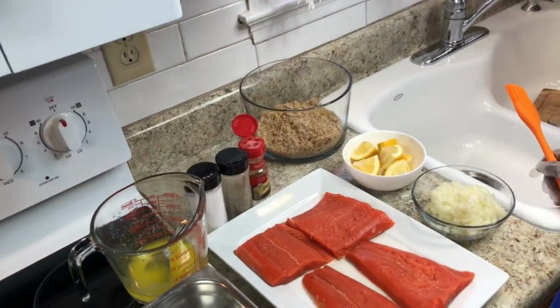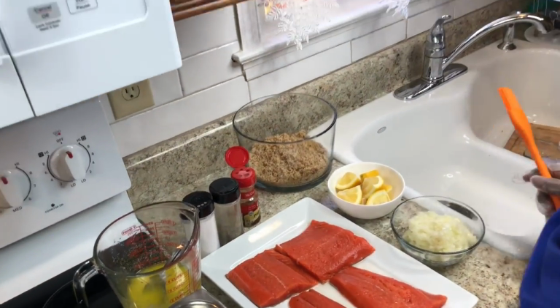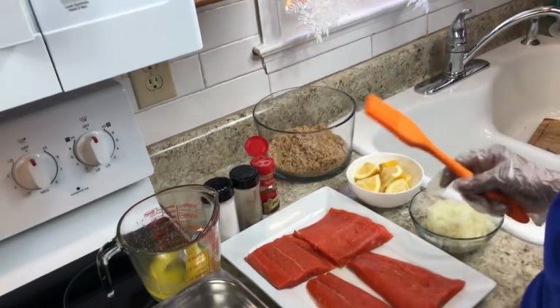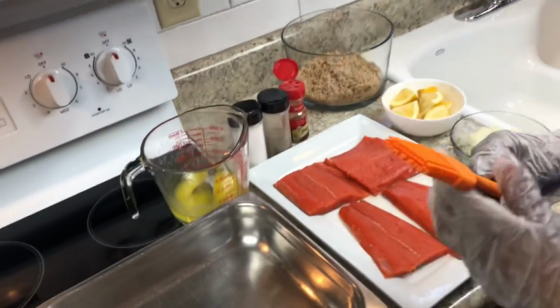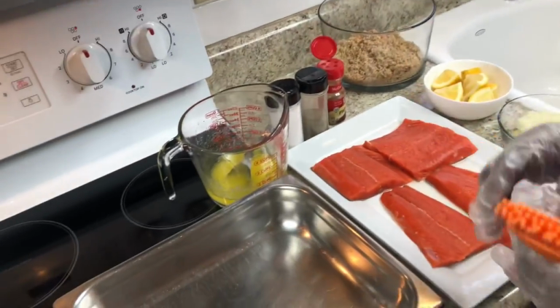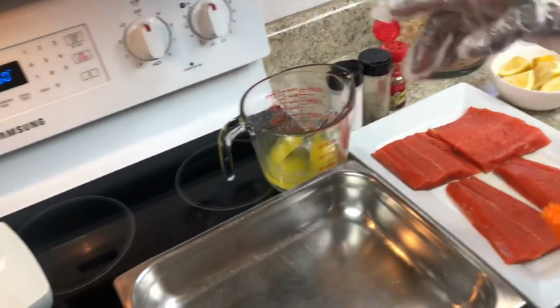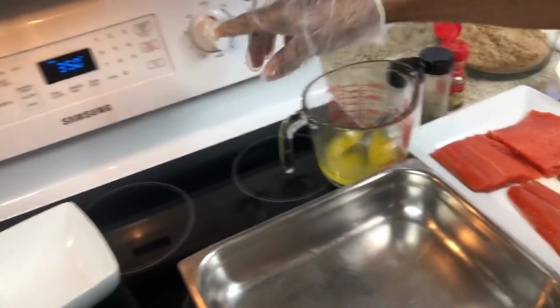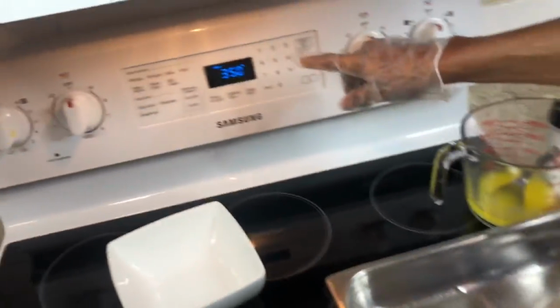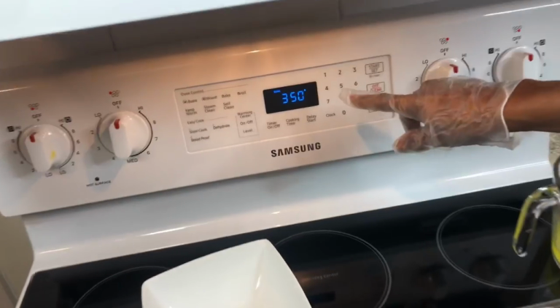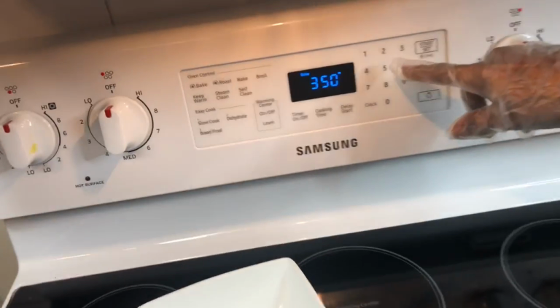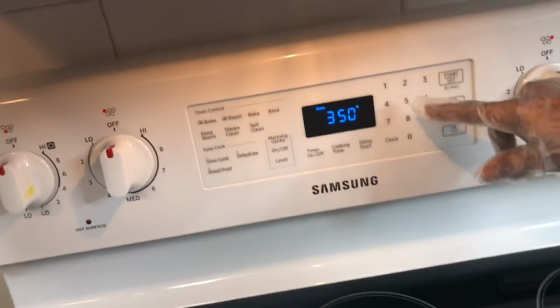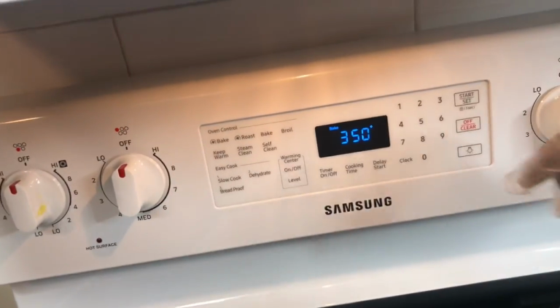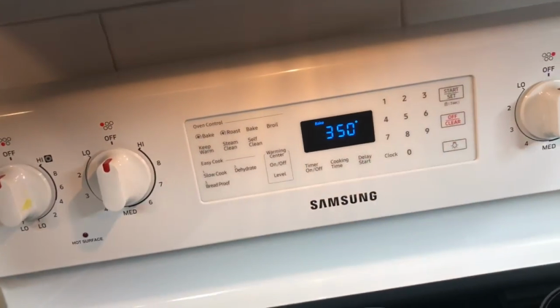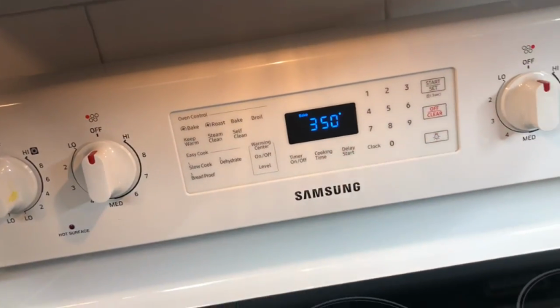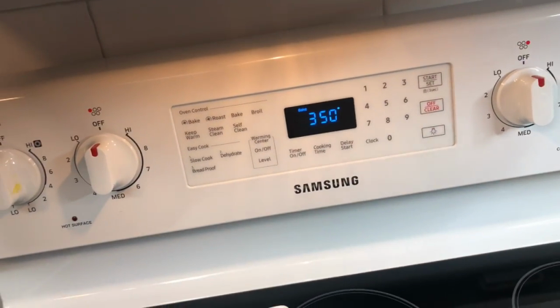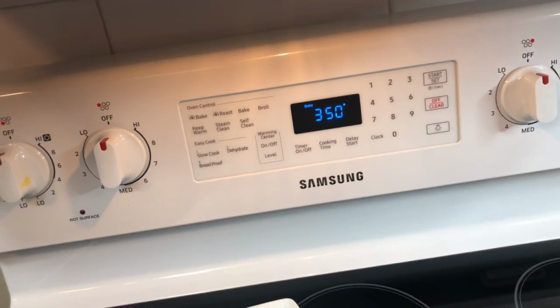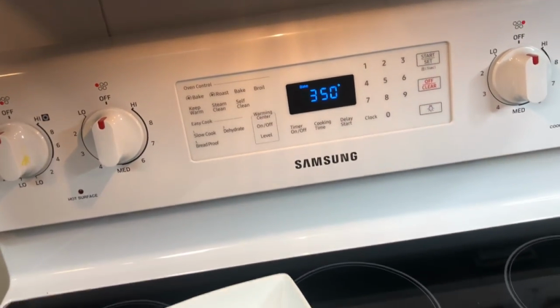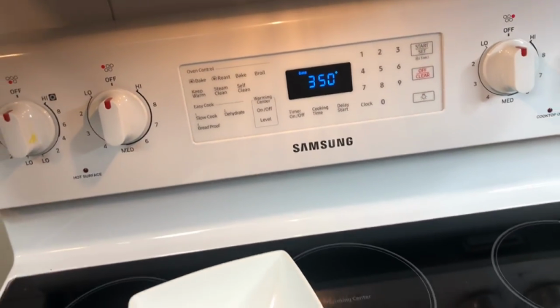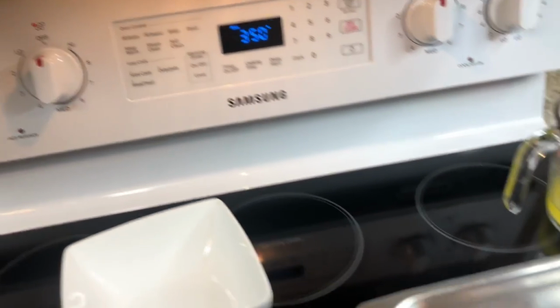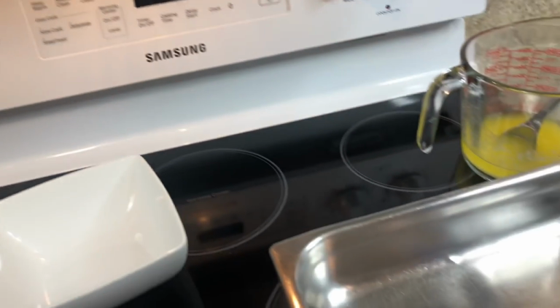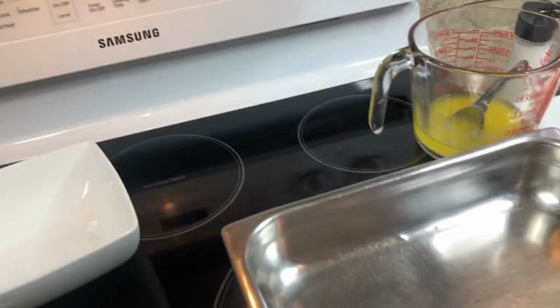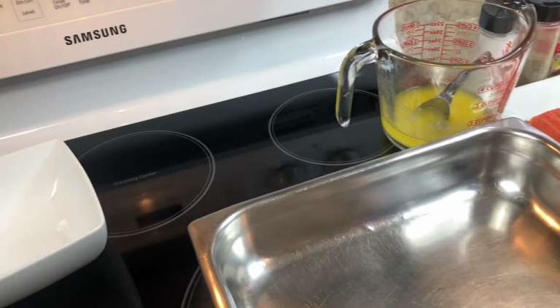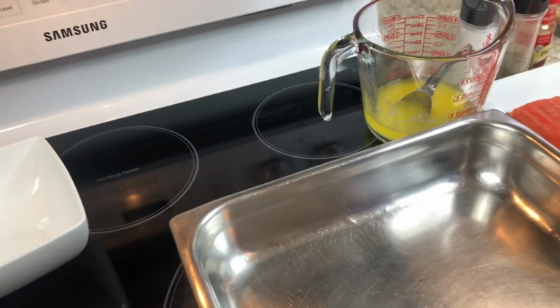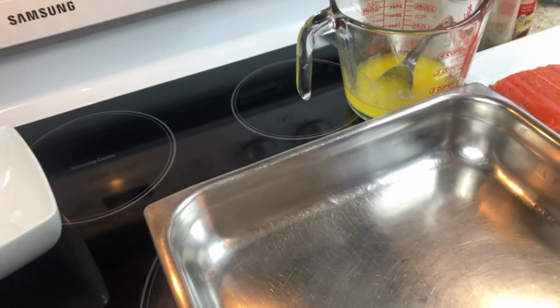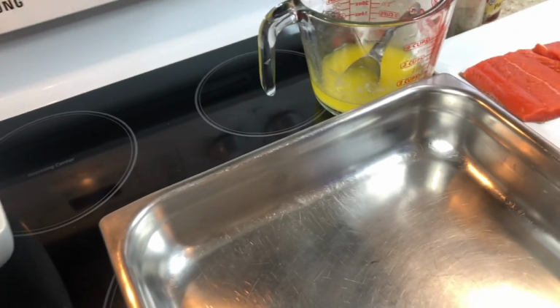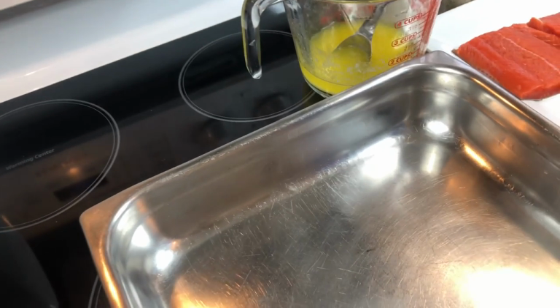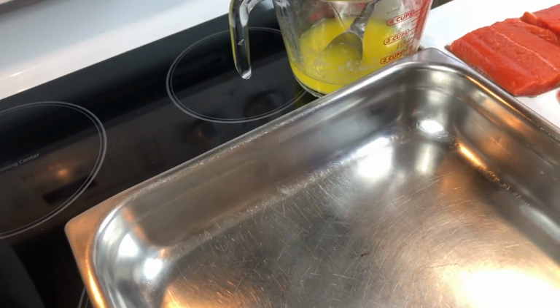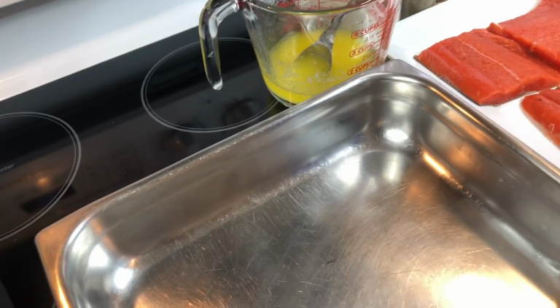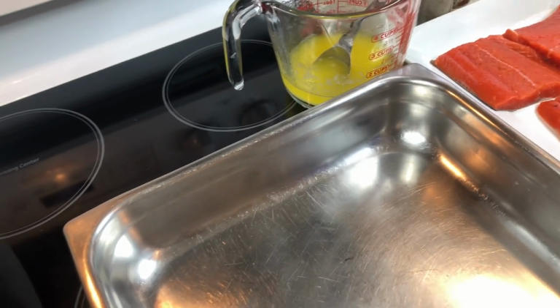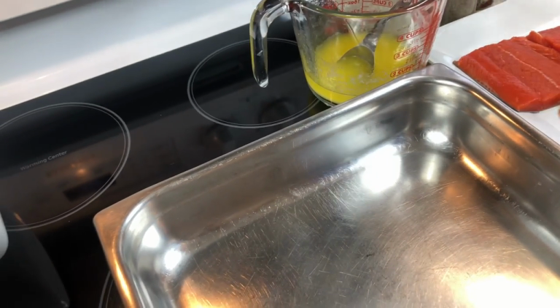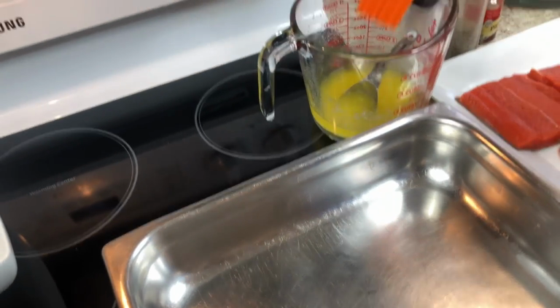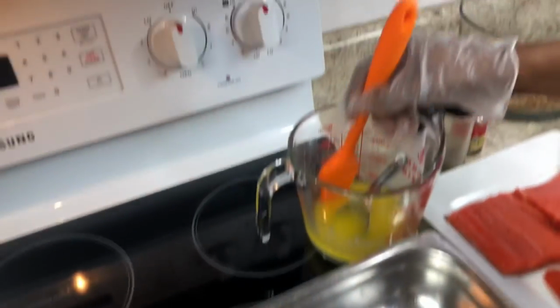Okay y'all, I got my oven preheated to 350. I might turn it down if I think it's too hot. The first thing I'm going to do is rub a little butter on the salmon.